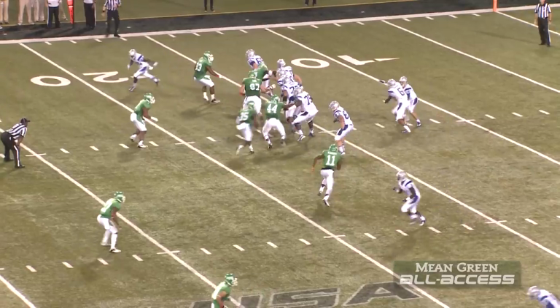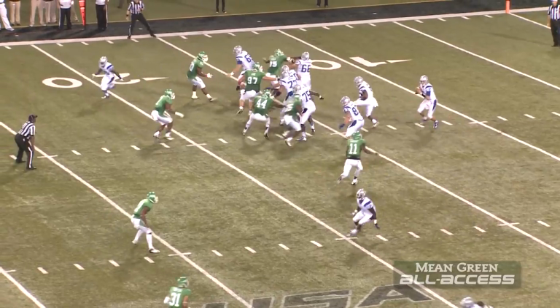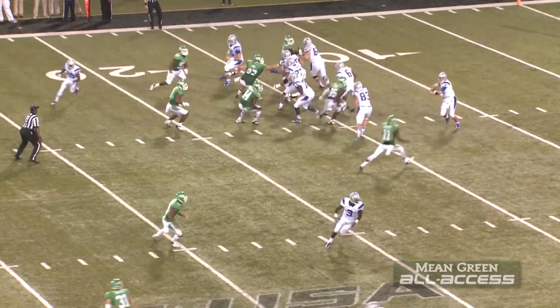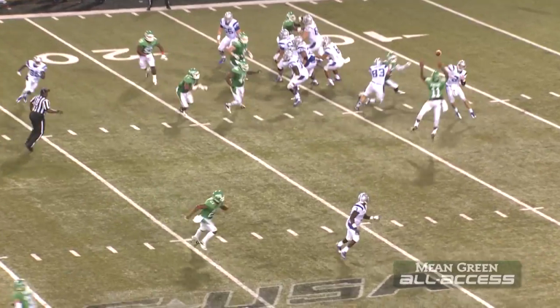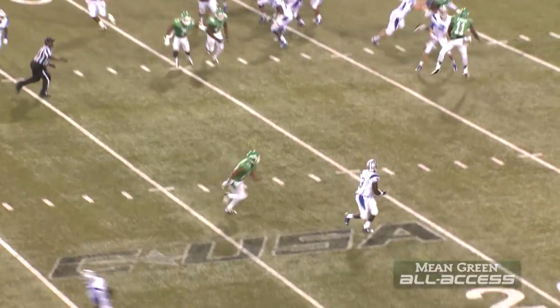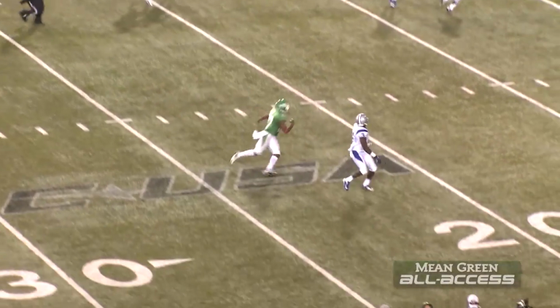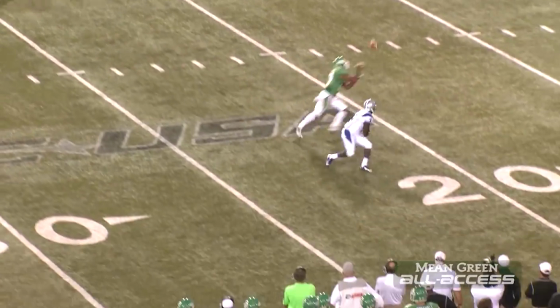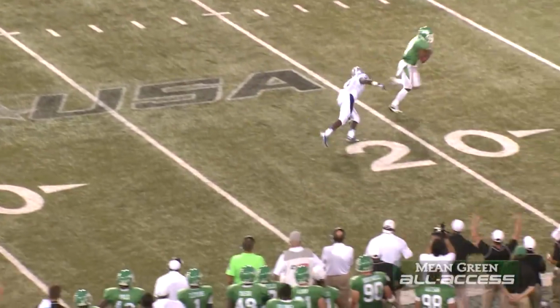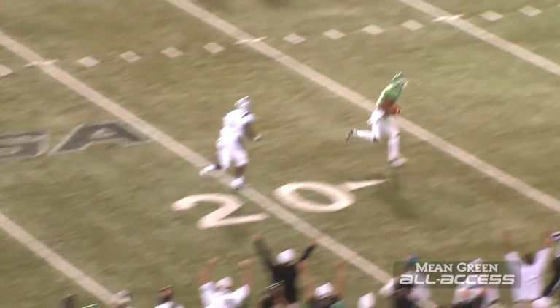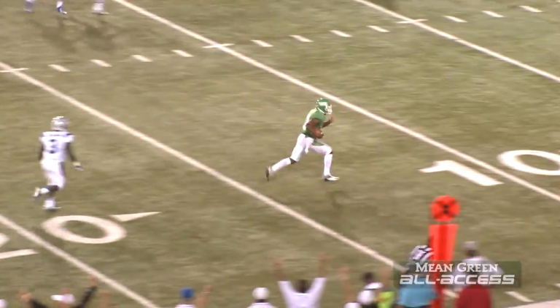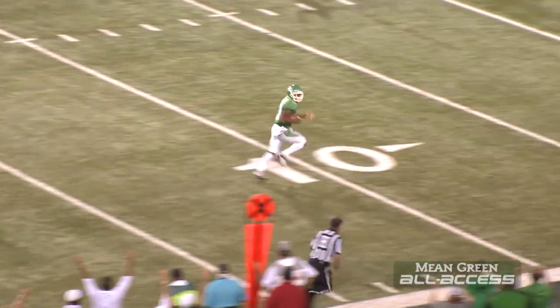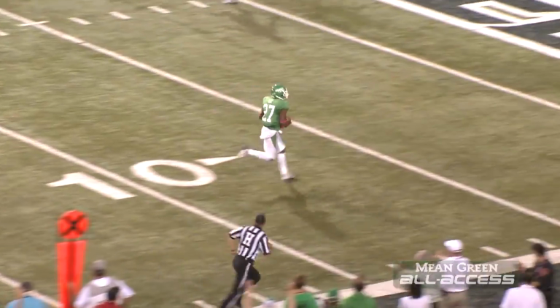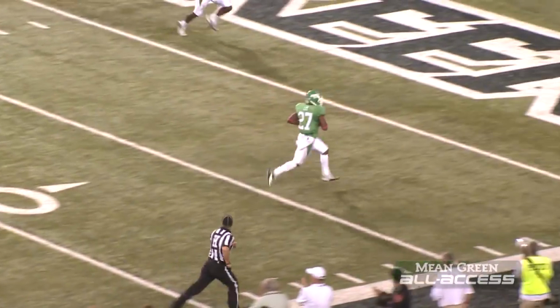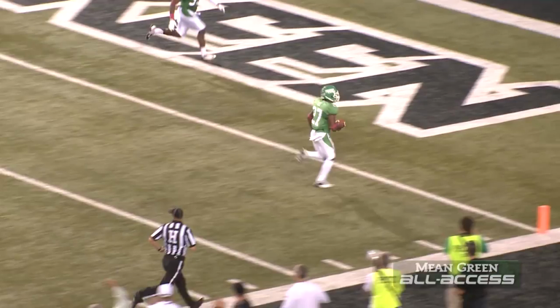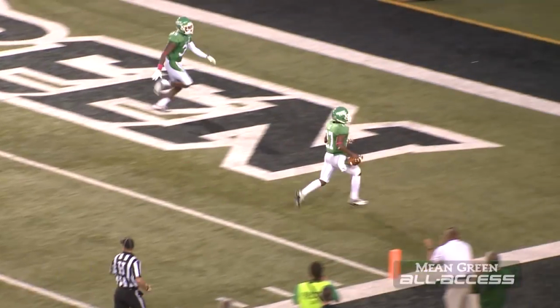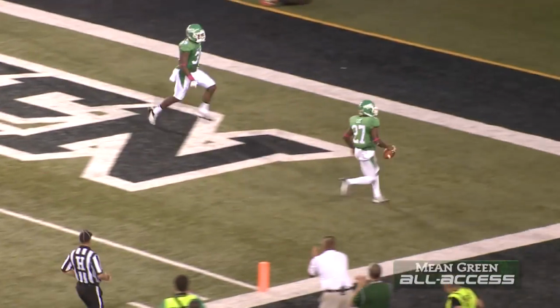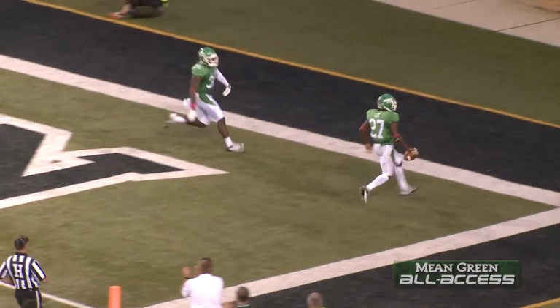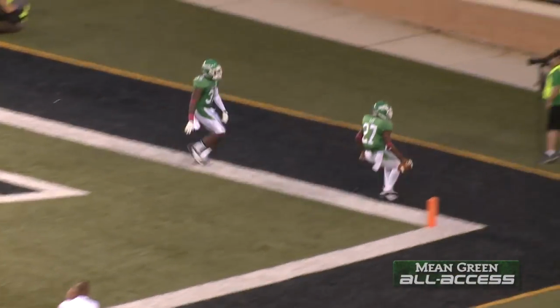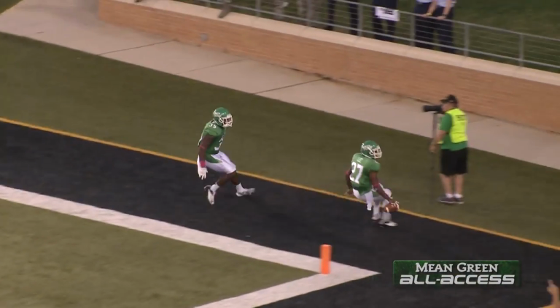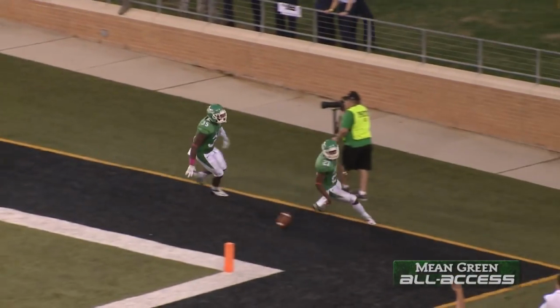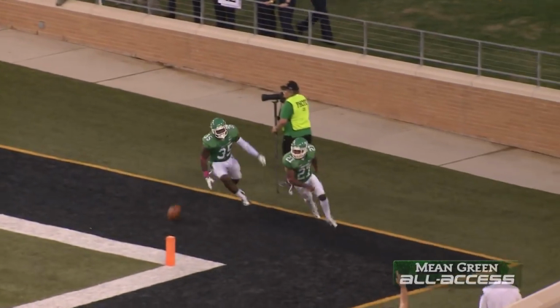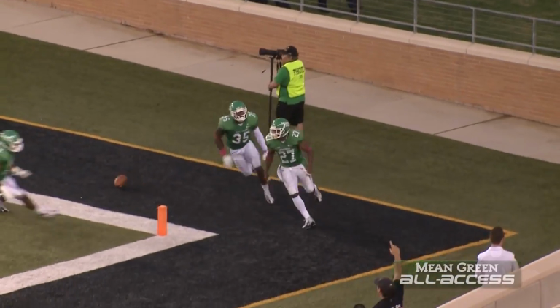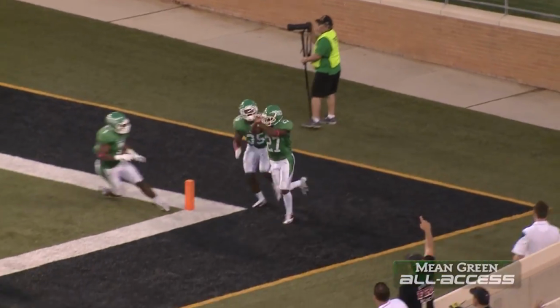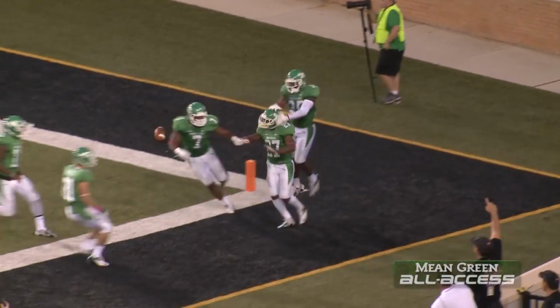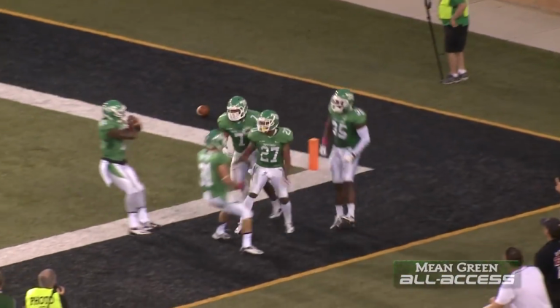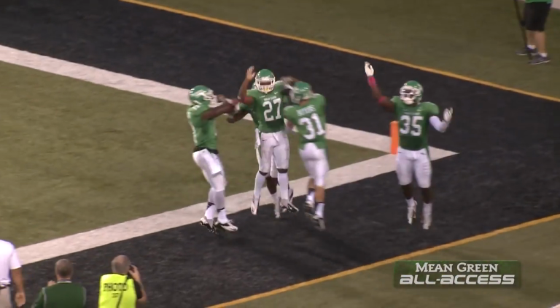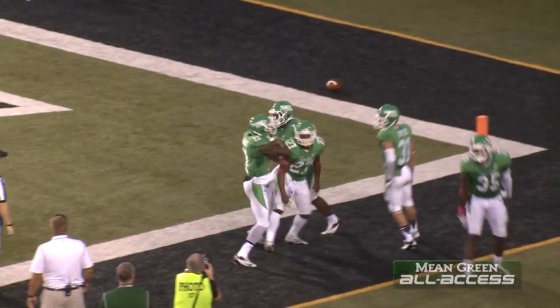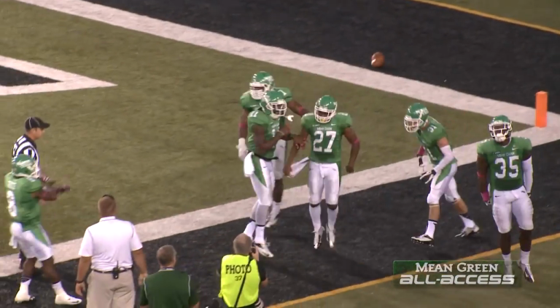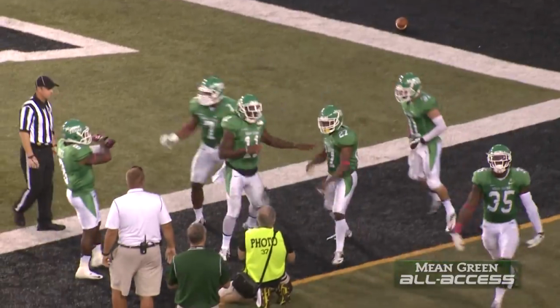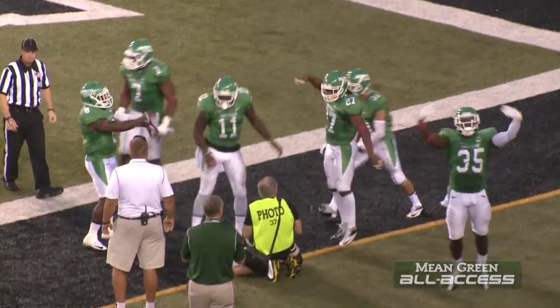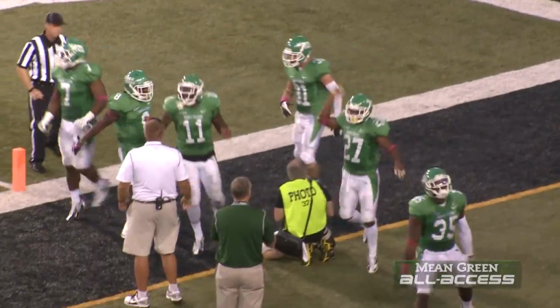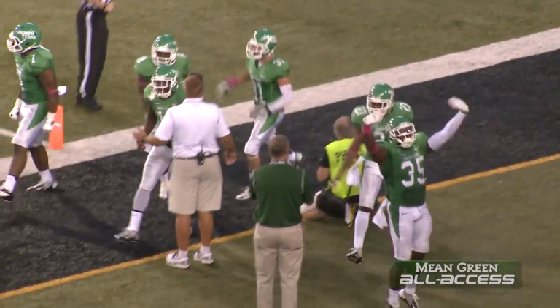Allen in relief of Logan Kilgore. On first down he throws a tipped pass. It's intercepted. Zach Whitfield. 10, 5. Touchdown, Mean Green. 19 yards on the pick. Touchdown, North Texas.